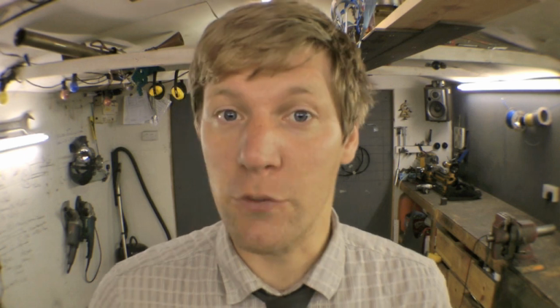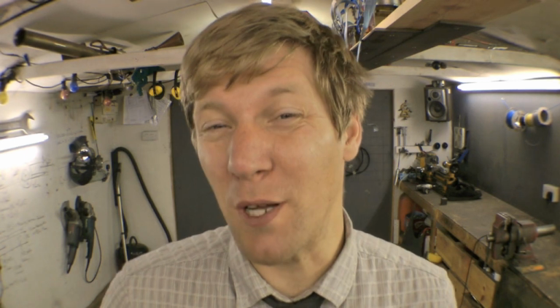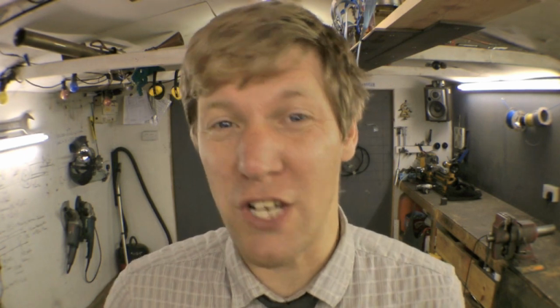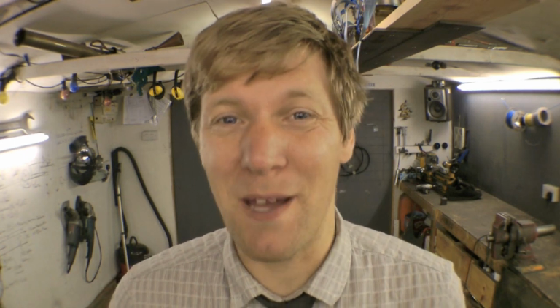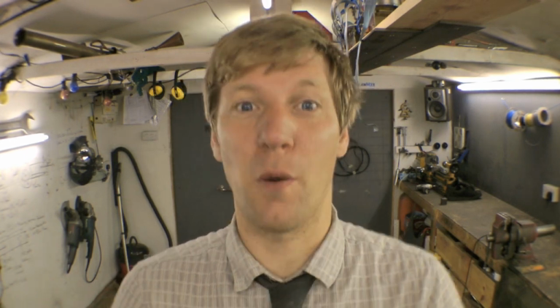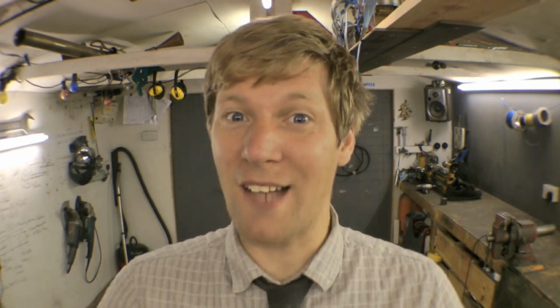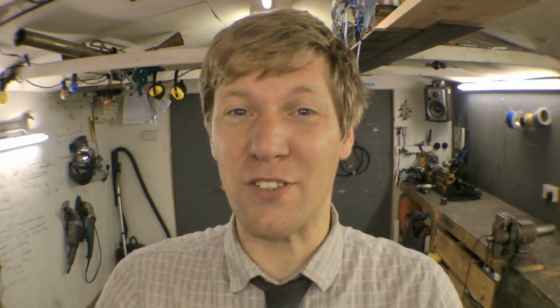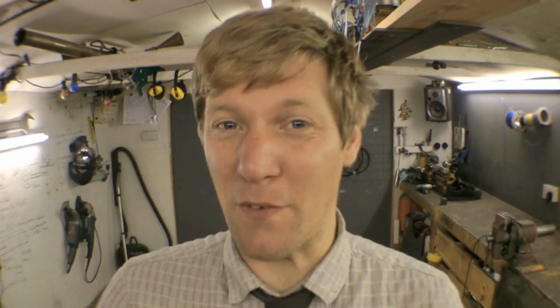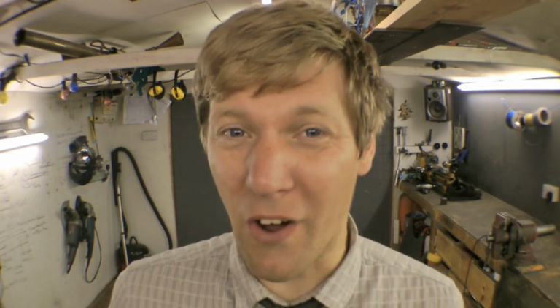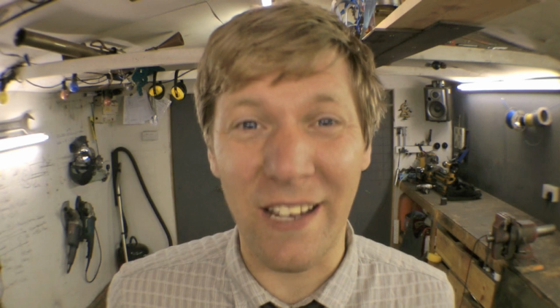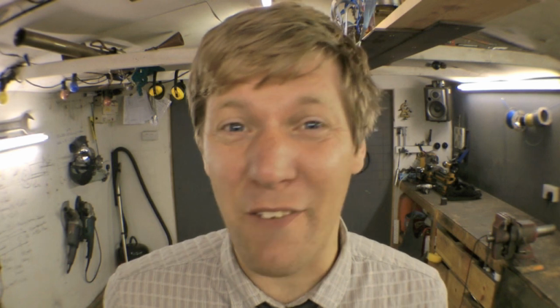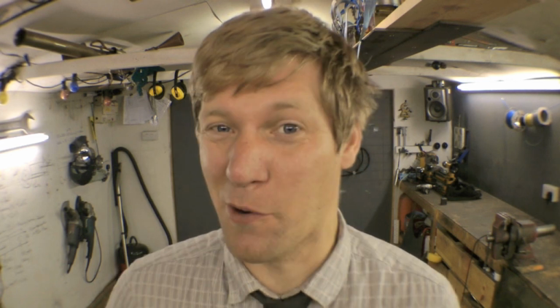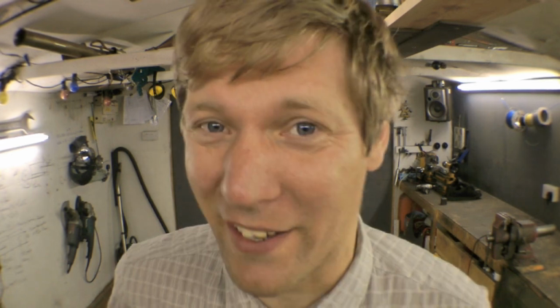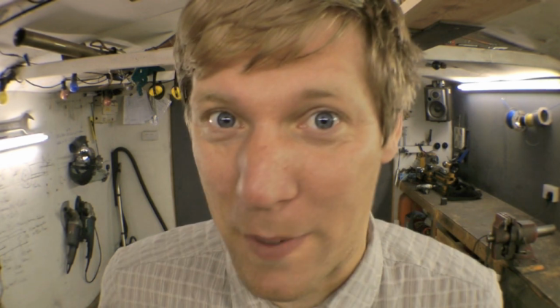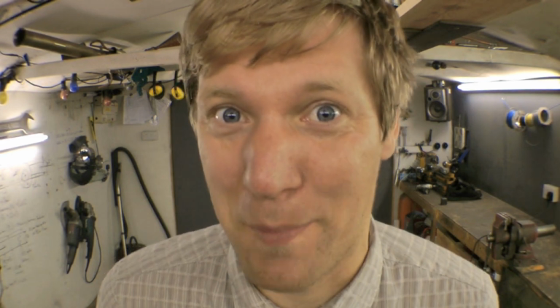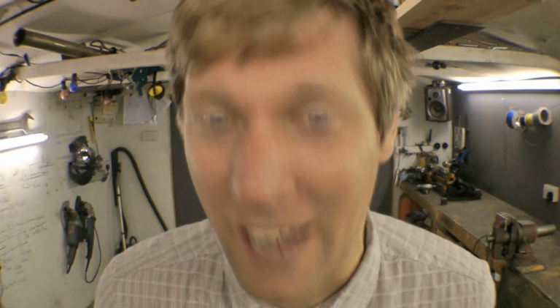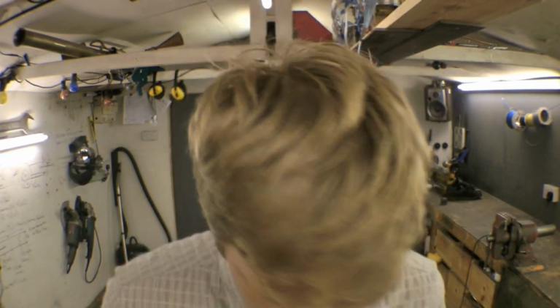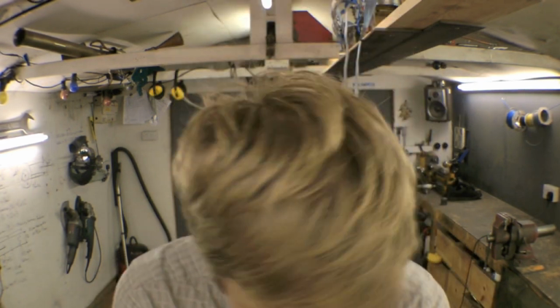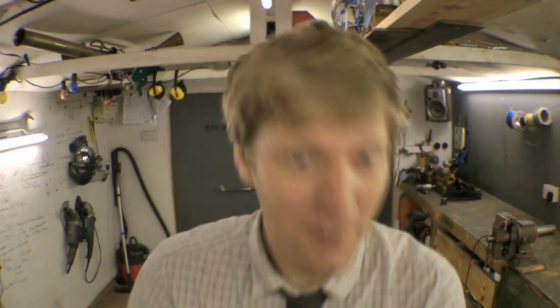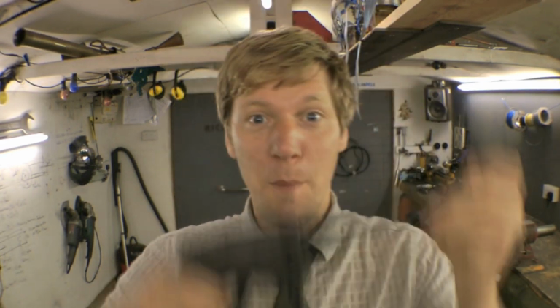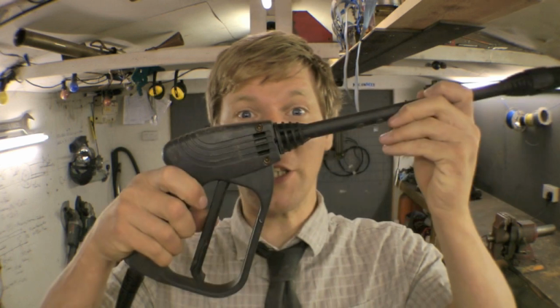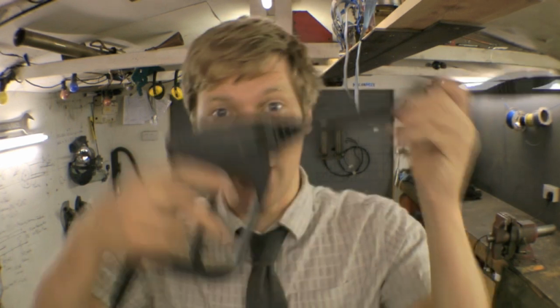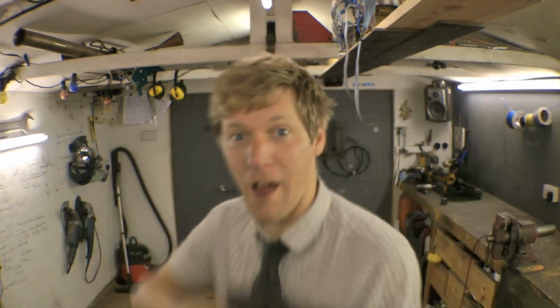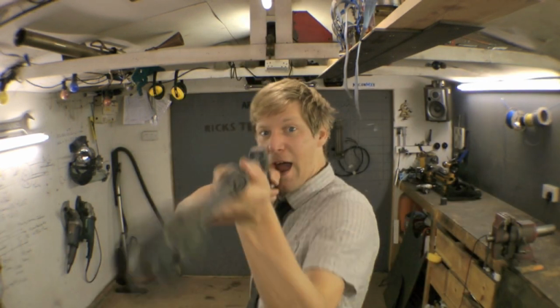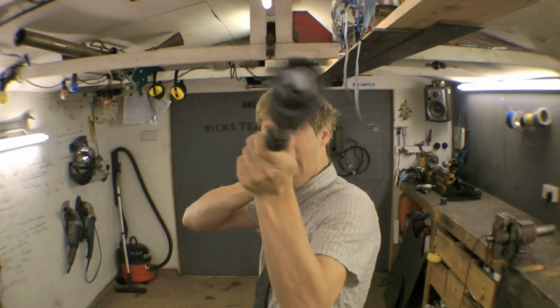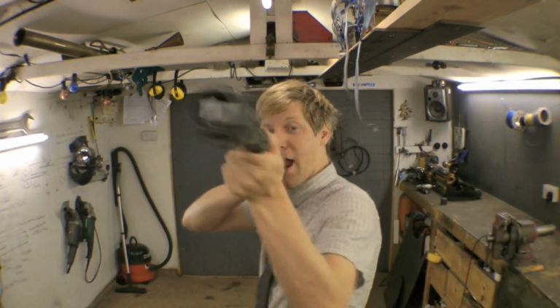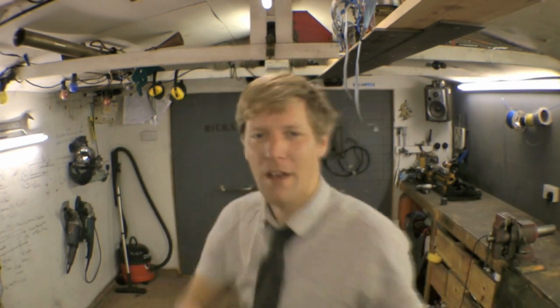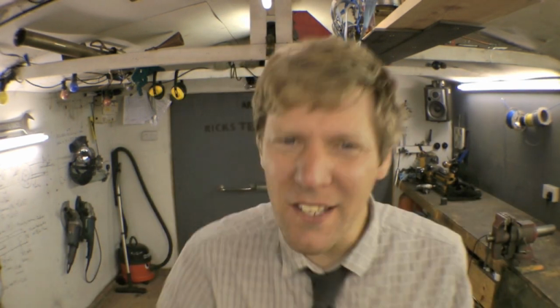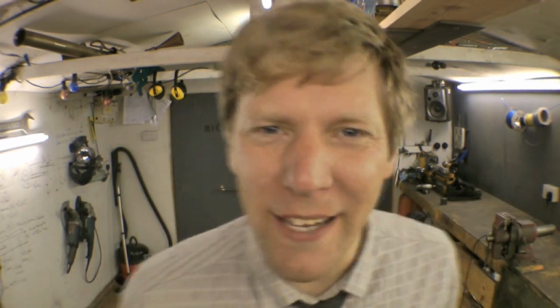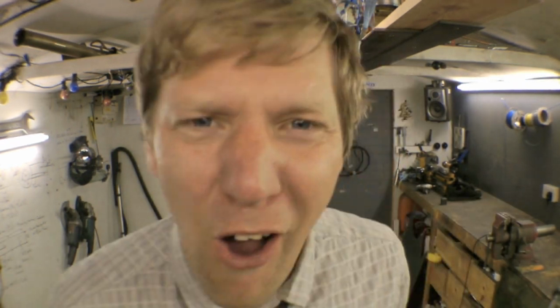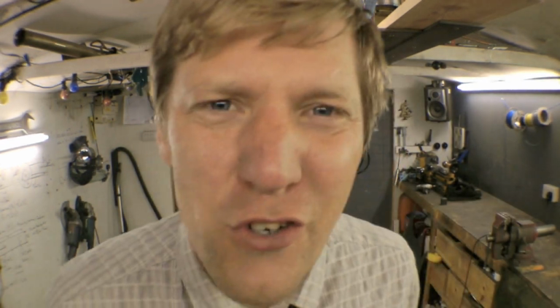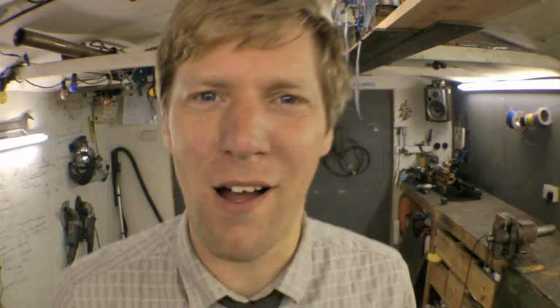Swap the balloon for sheets of metal, swap the tap for something we've all got in our garage — or in my case, my neighbour's garage — a pressure washer. These things will kick out a hundred bar.